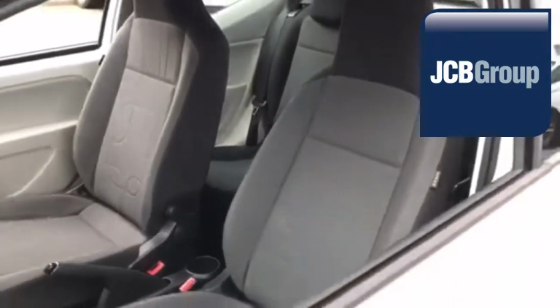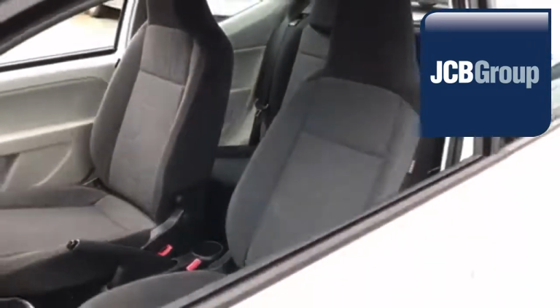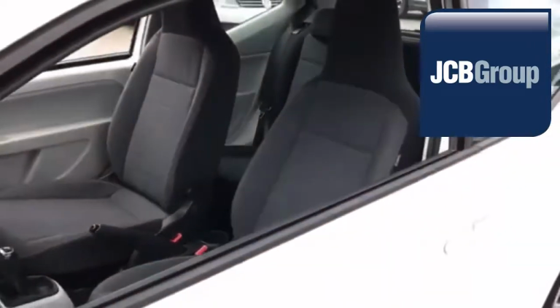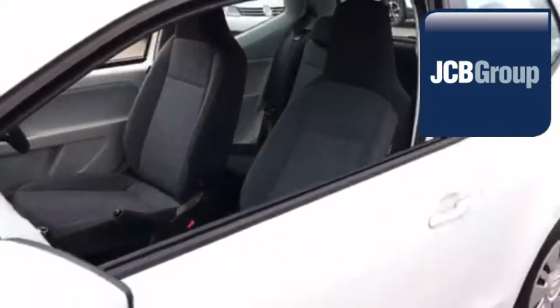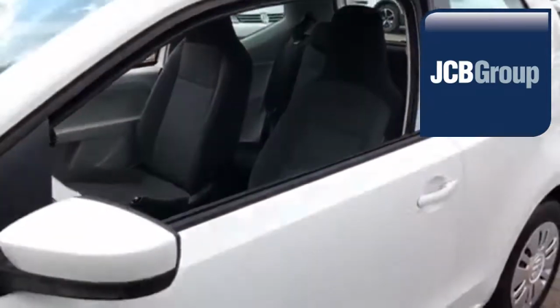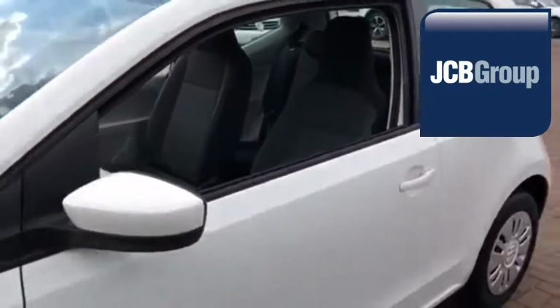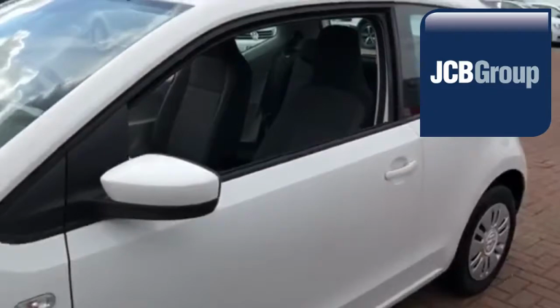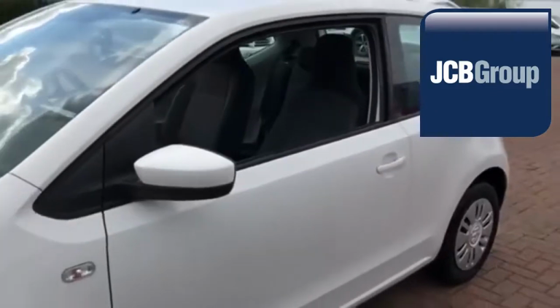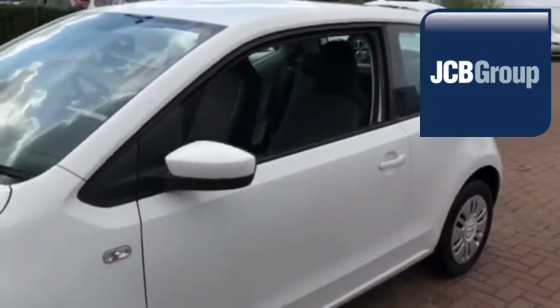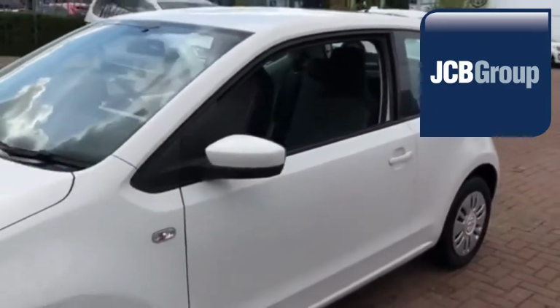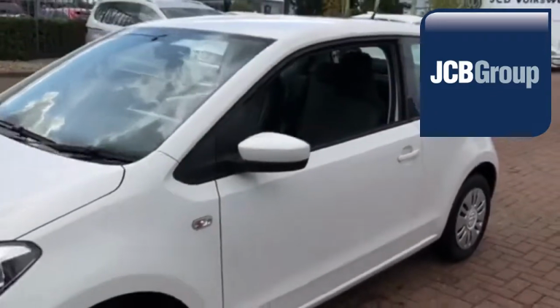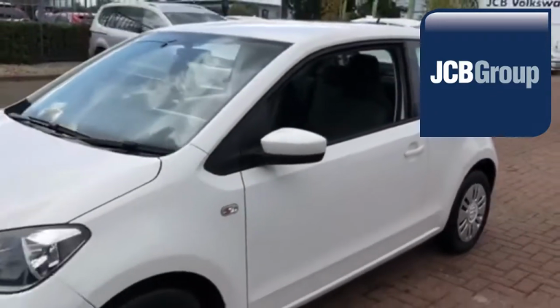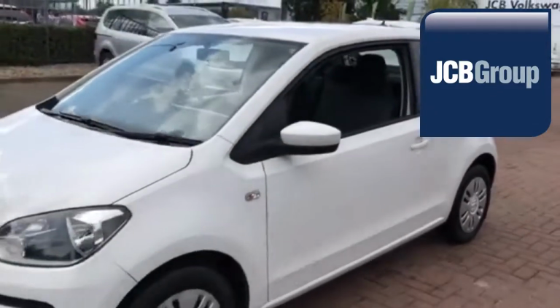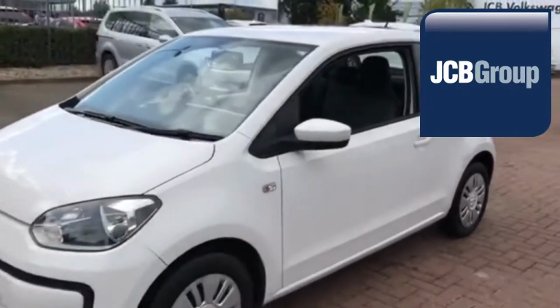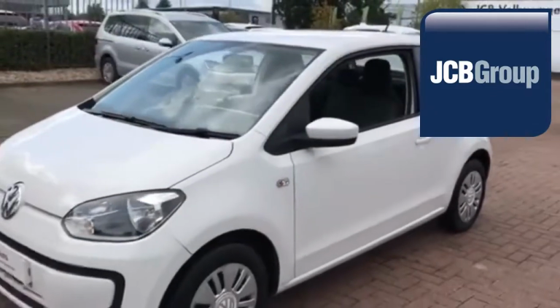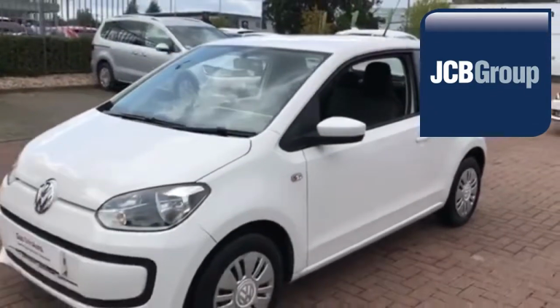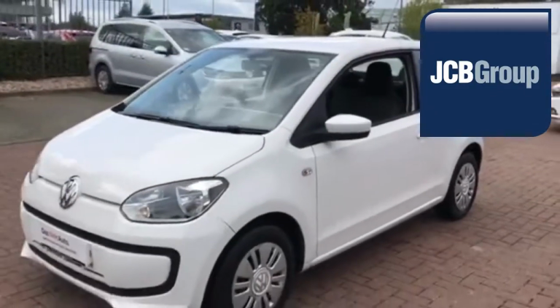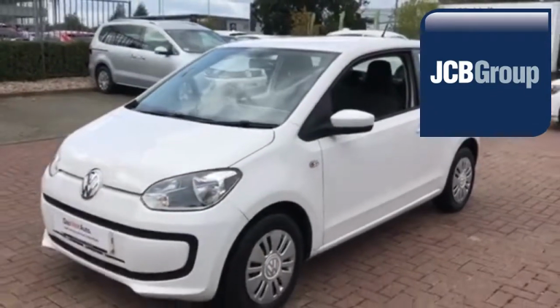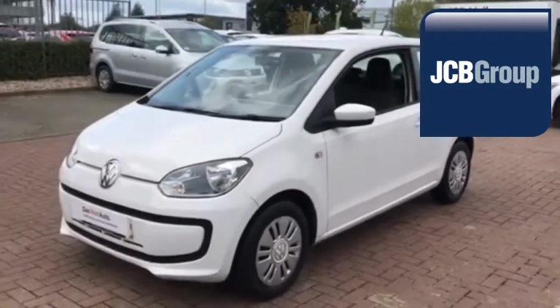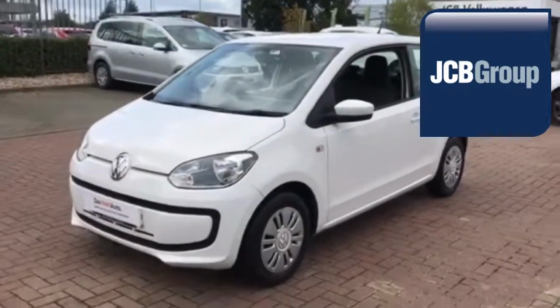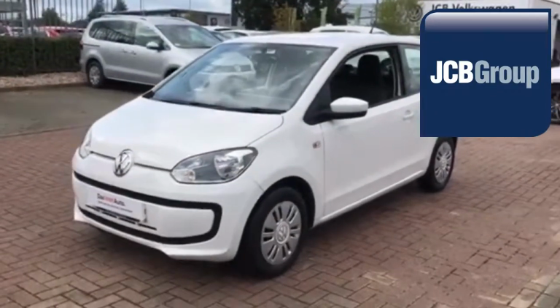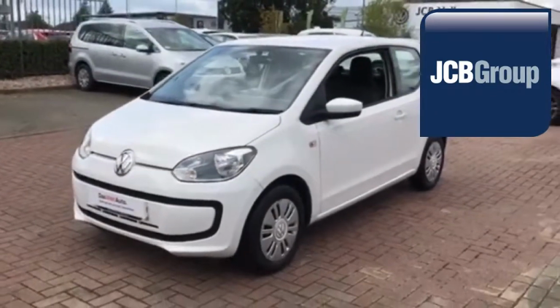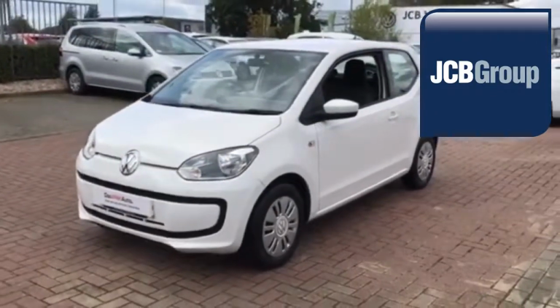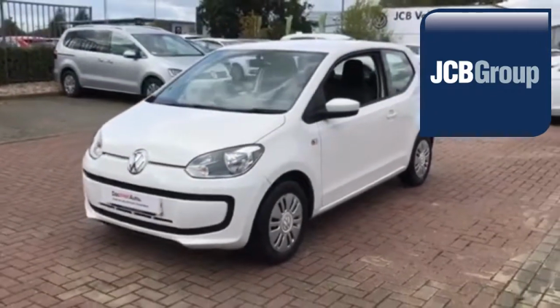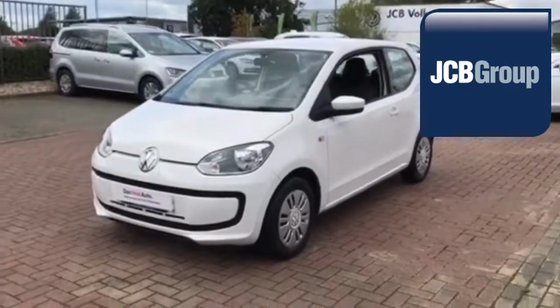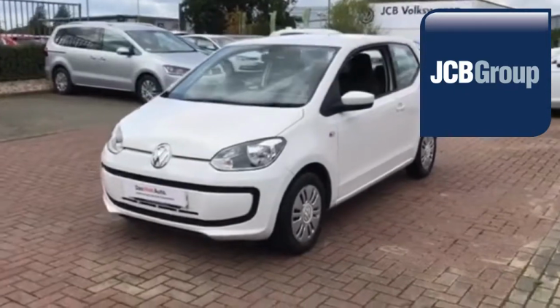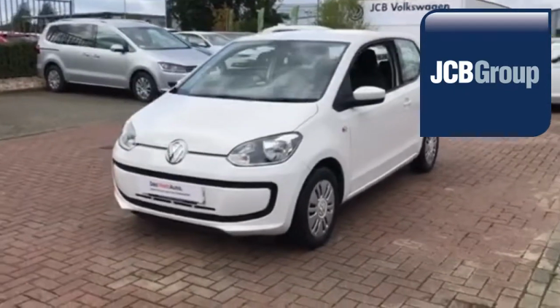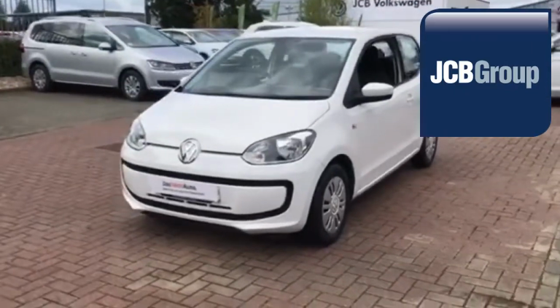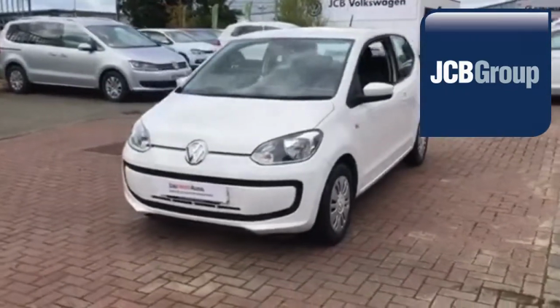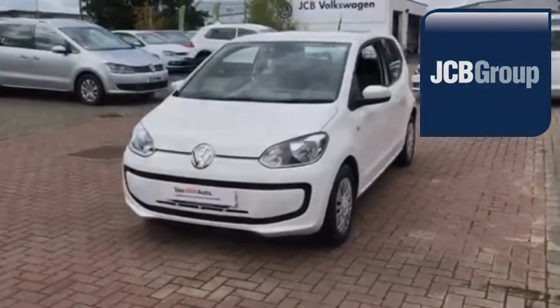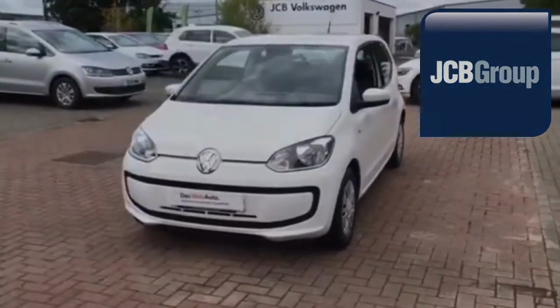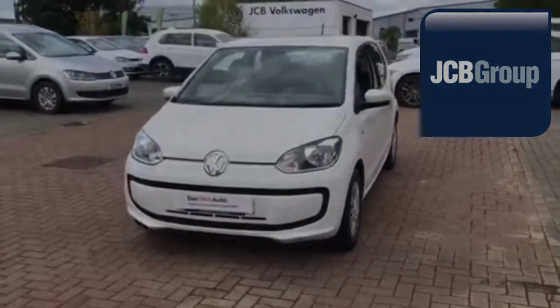Thanks for watching. There's a Volkswagen for all of us. Let's talk. Let's watch. Let's do this.